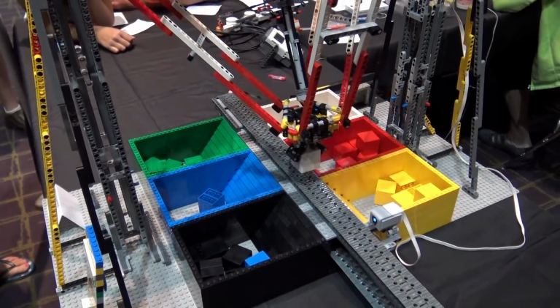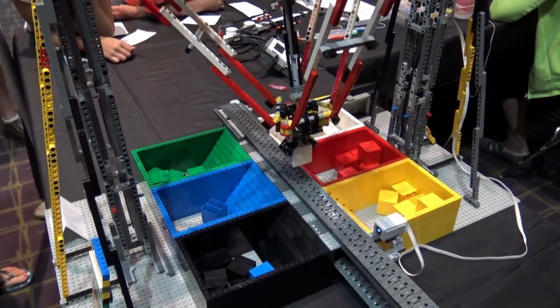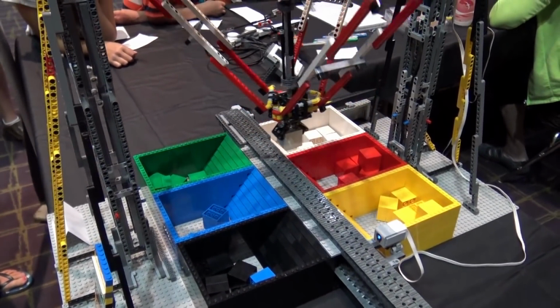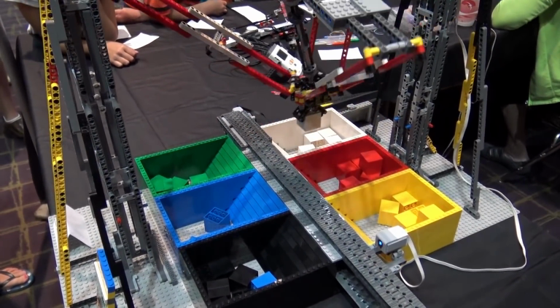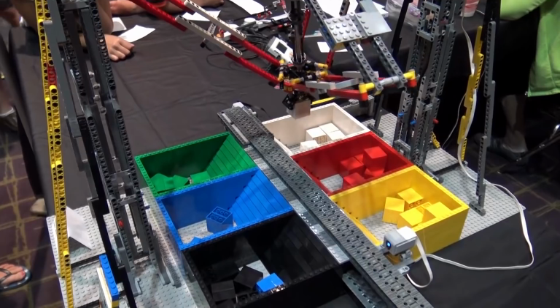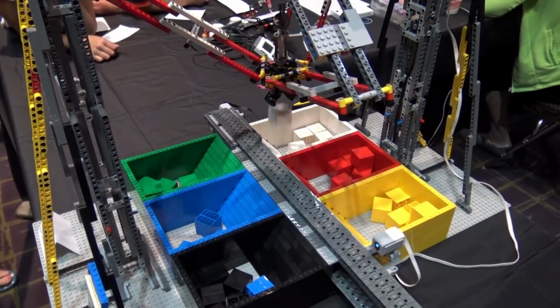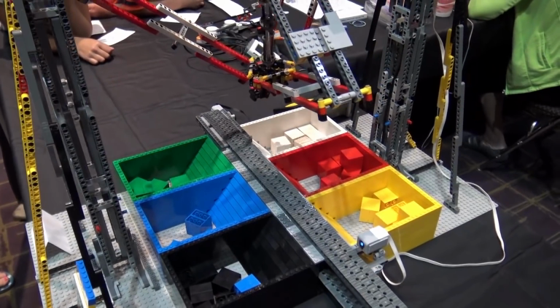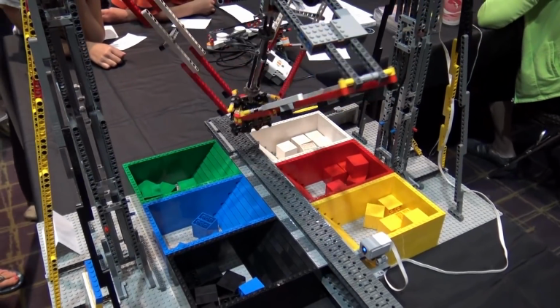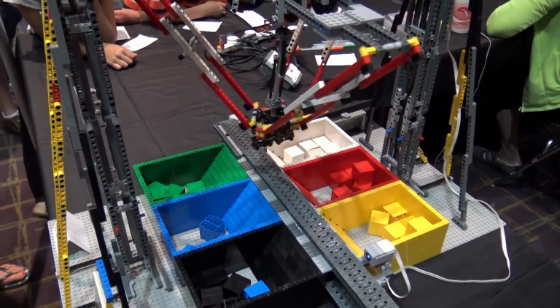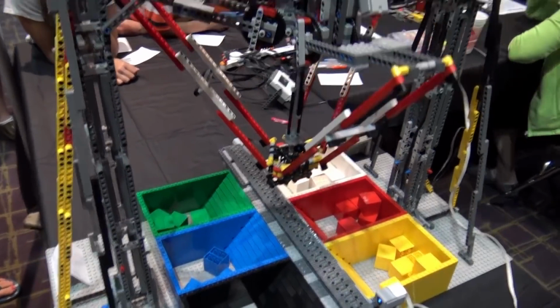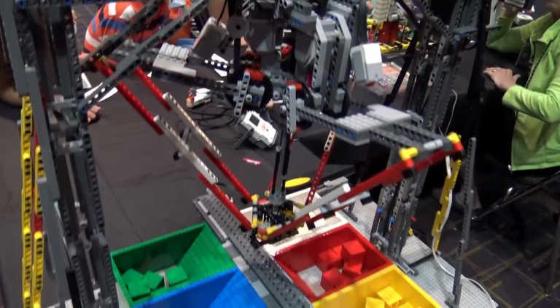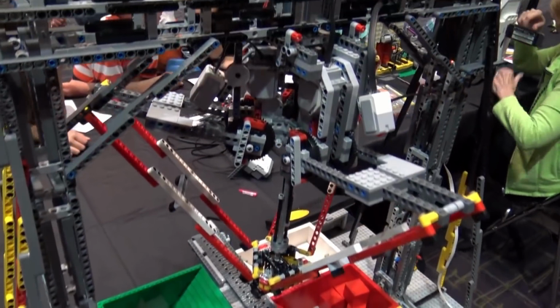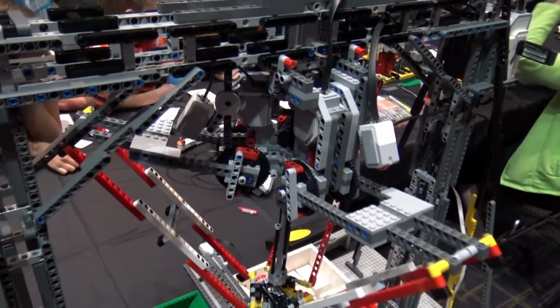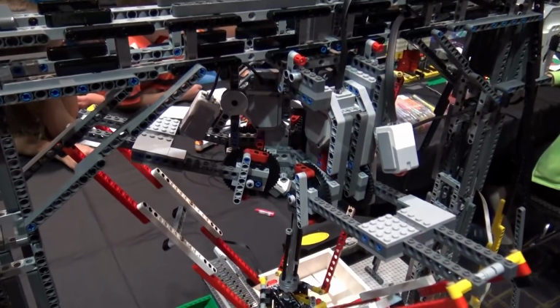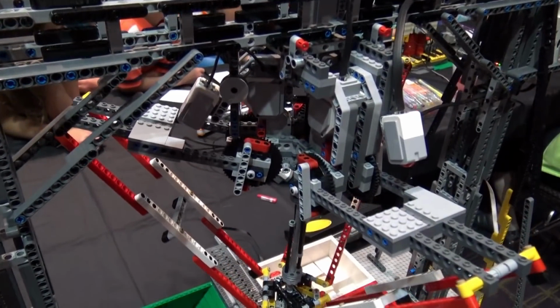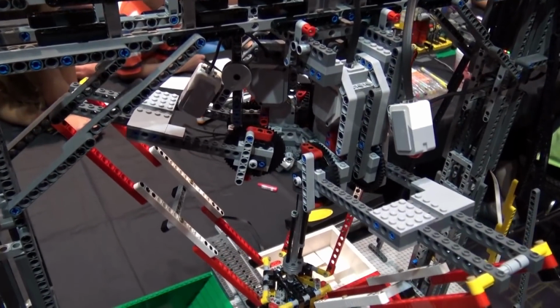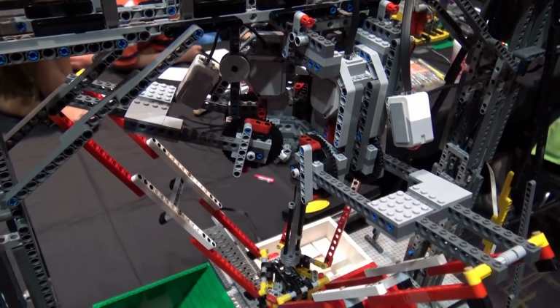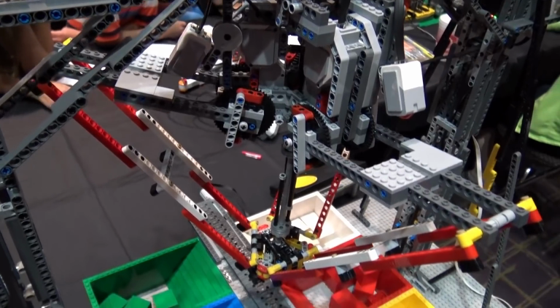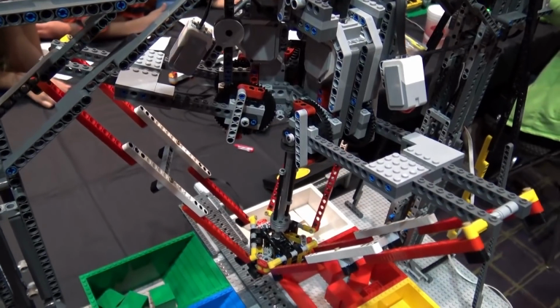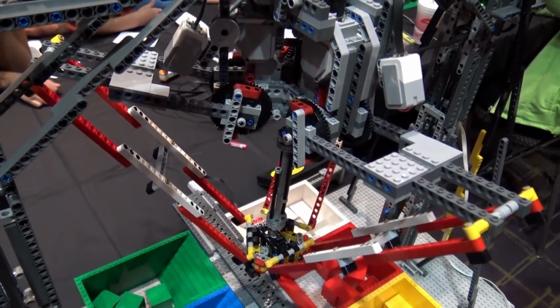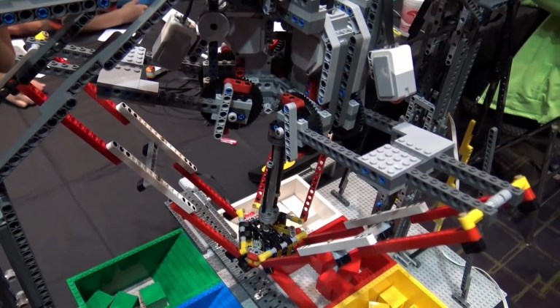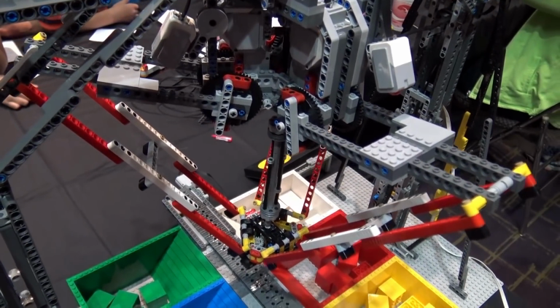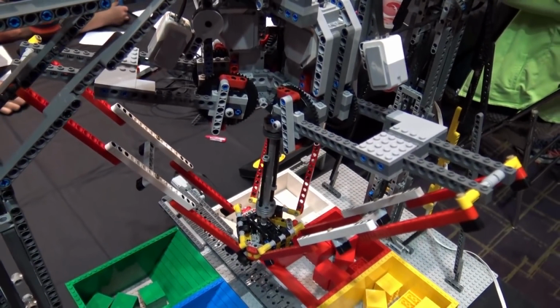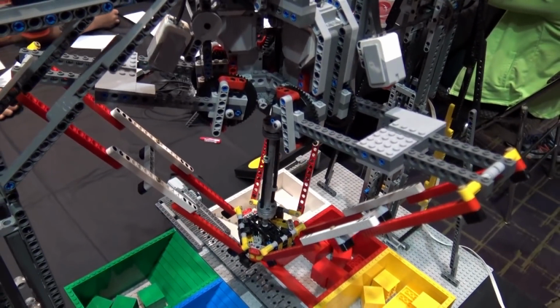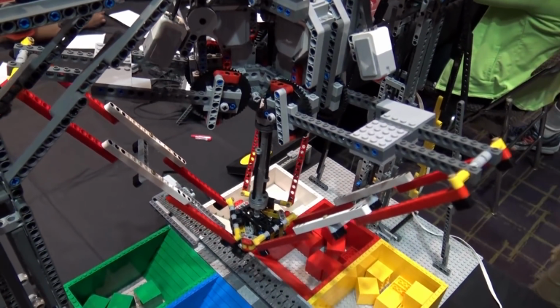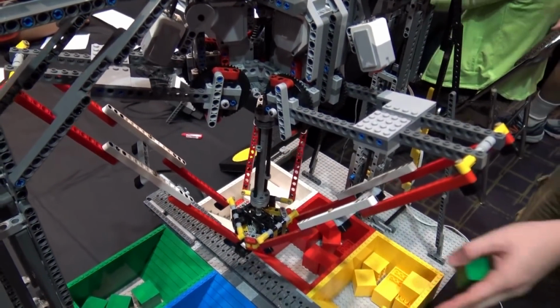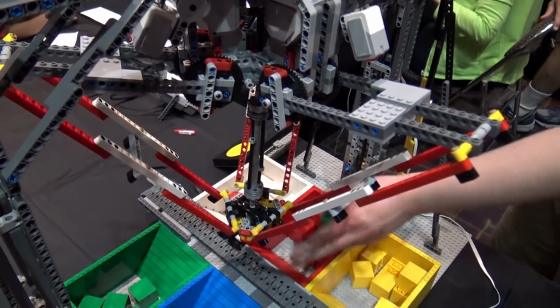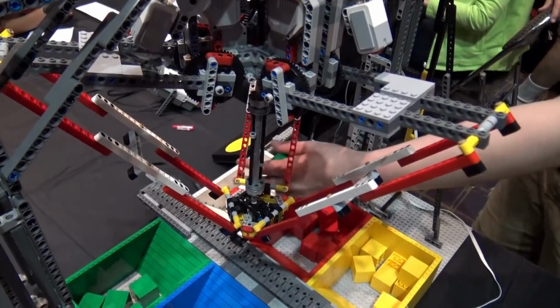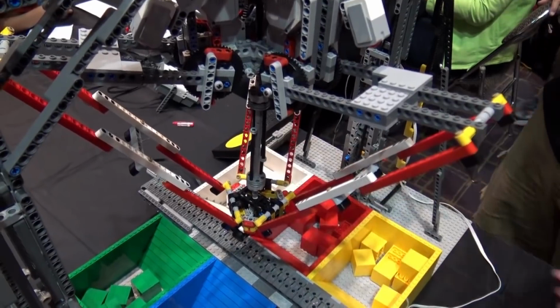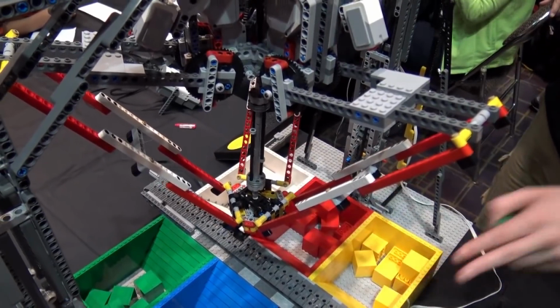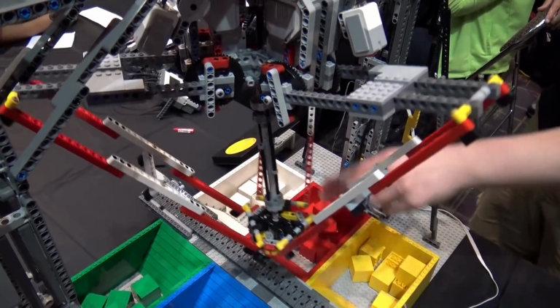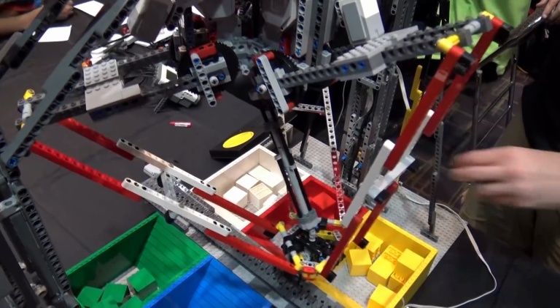Right now it's basically working. I still need to work on motor control so it moves more smoothly, and a cueing system so that it can have multiple cubes going down the line at the same time and pick them up as they go by.